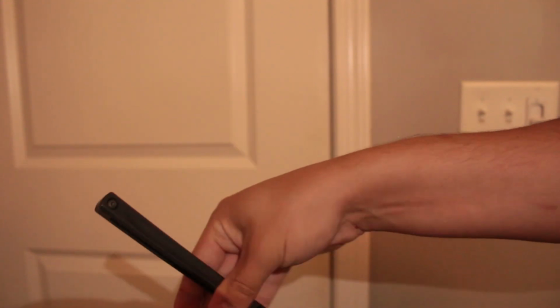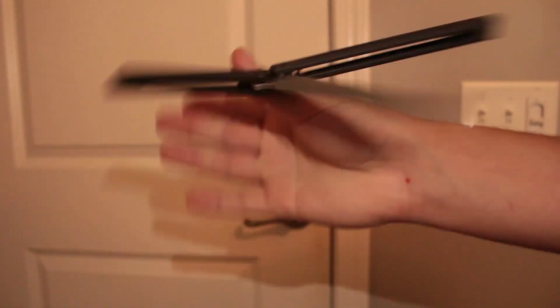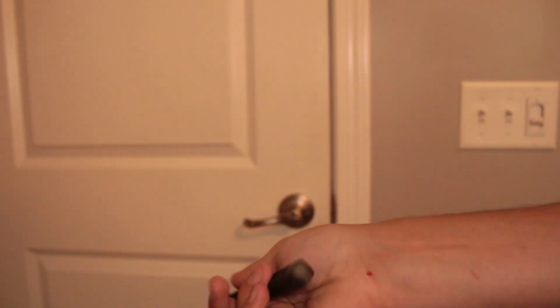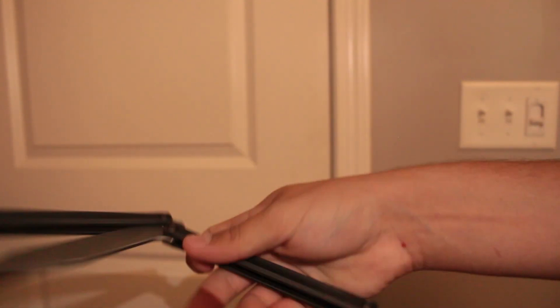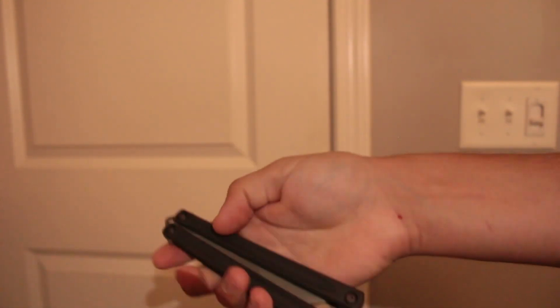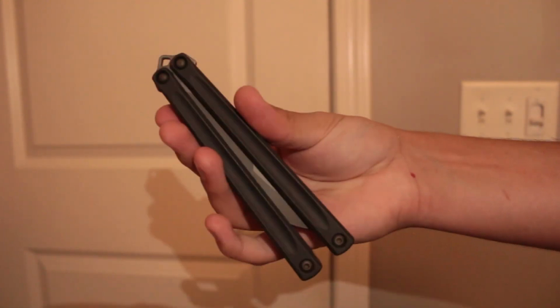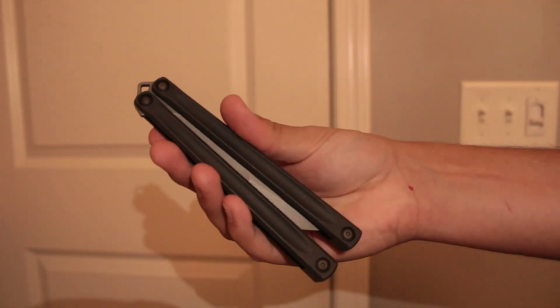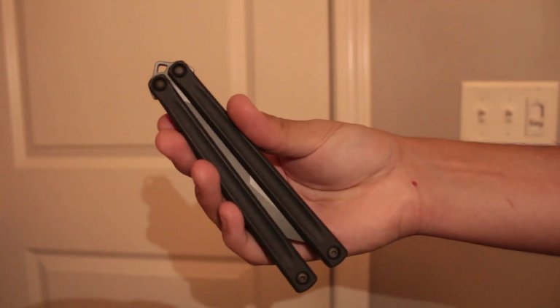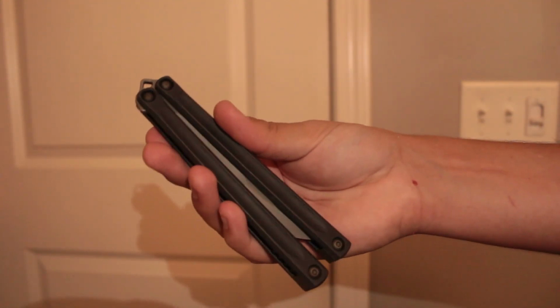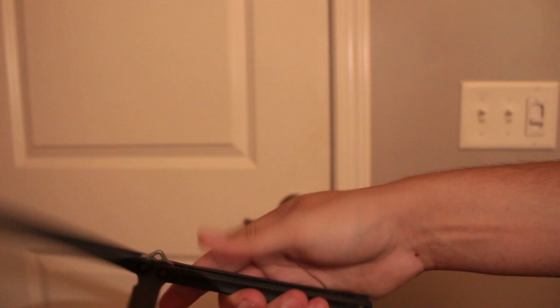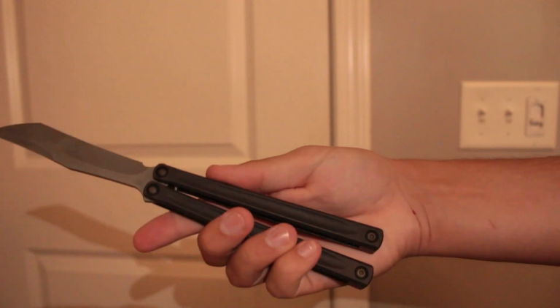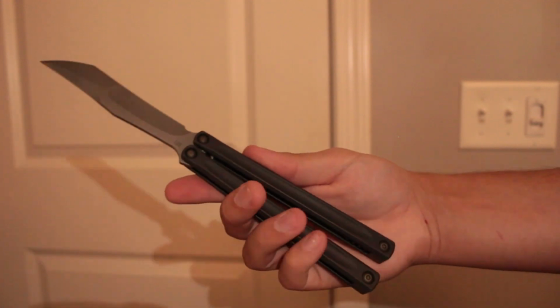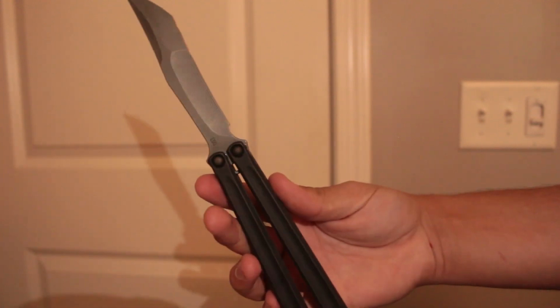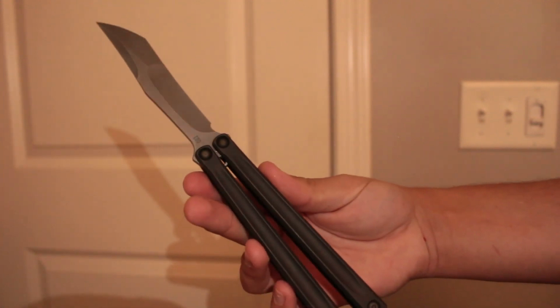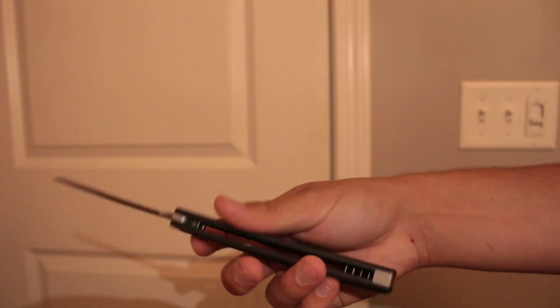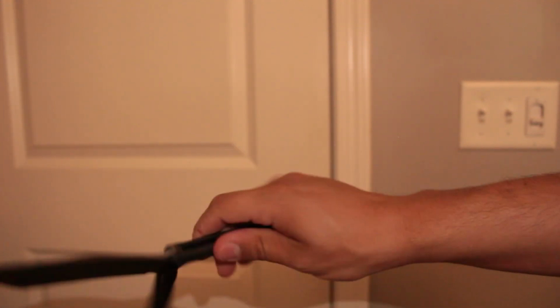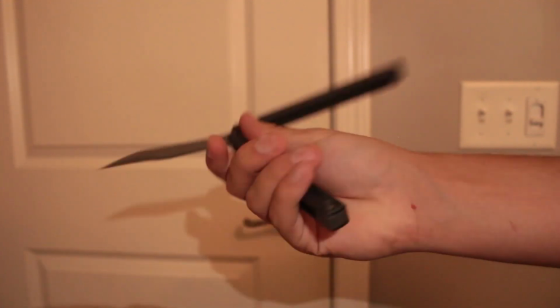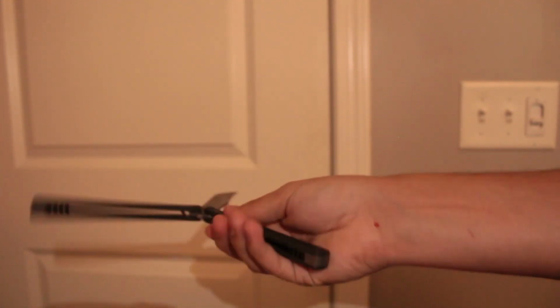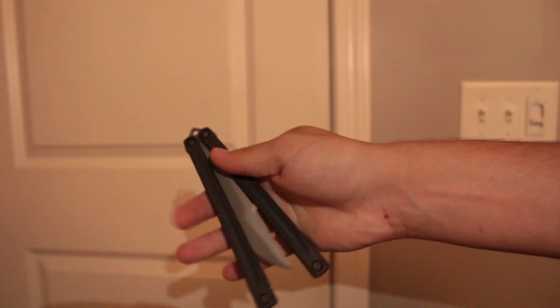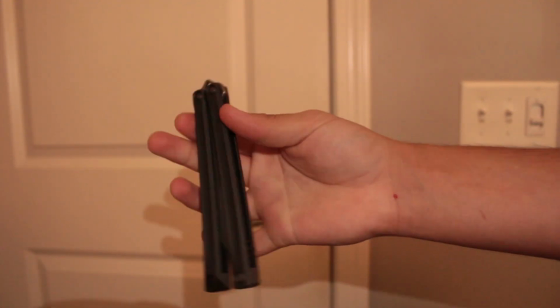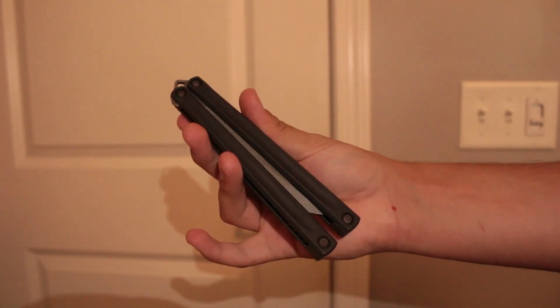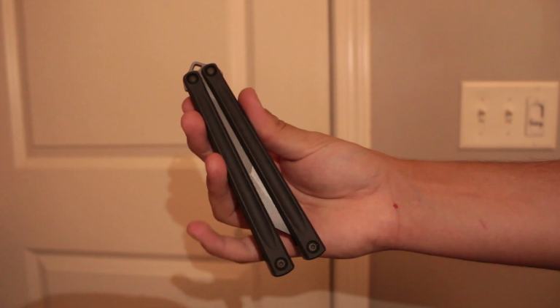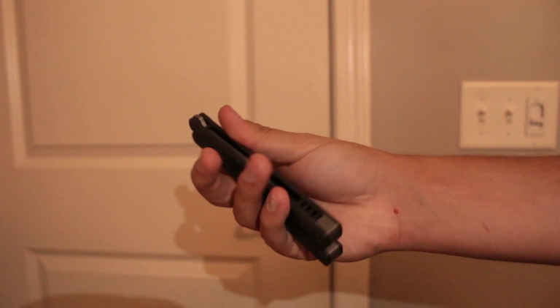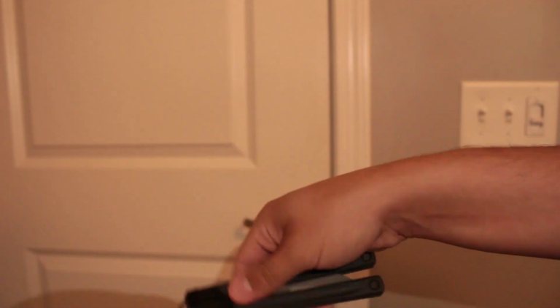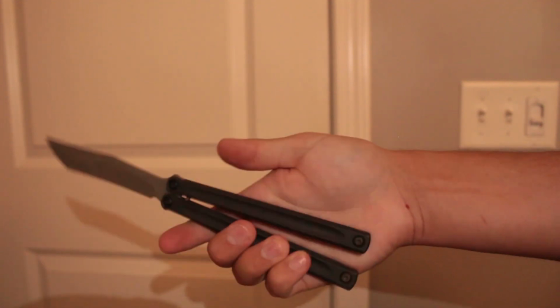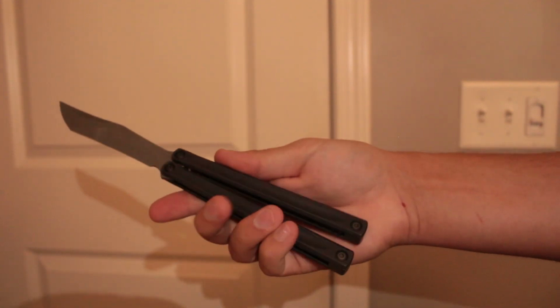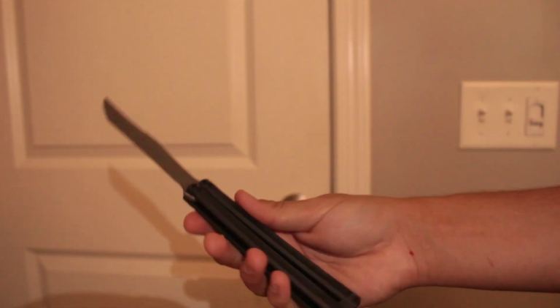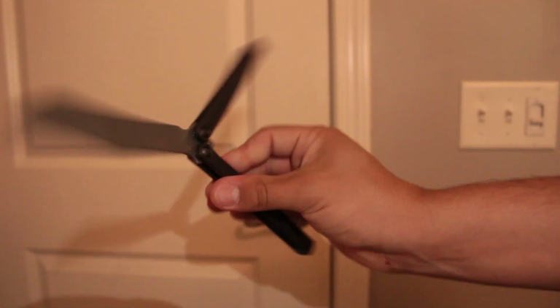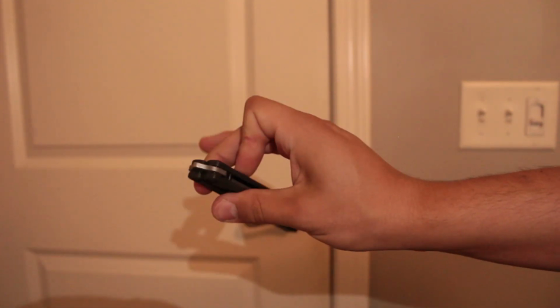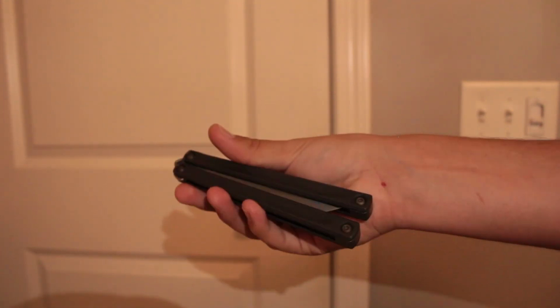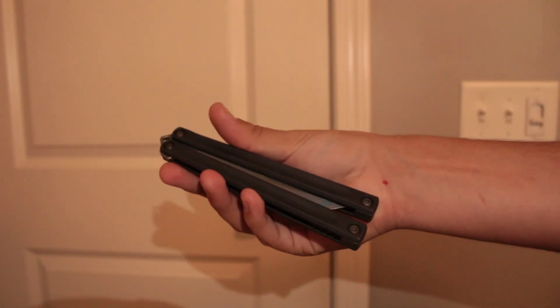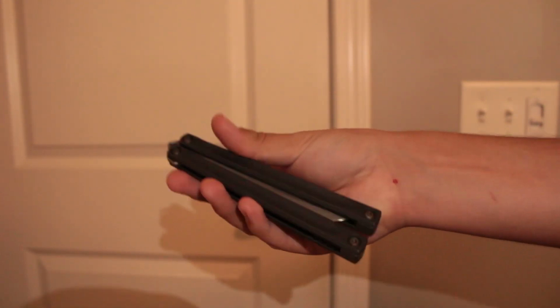A lot of you out there have experienced a very blade-biased knife and had to change up your whole flipping style just because of it. I've been in the same boat, and this doesn't have that. You don't have to change up your whole style based on blade bias, because it's much more neutral than the Orca was.